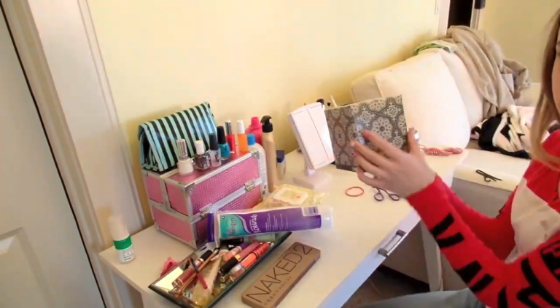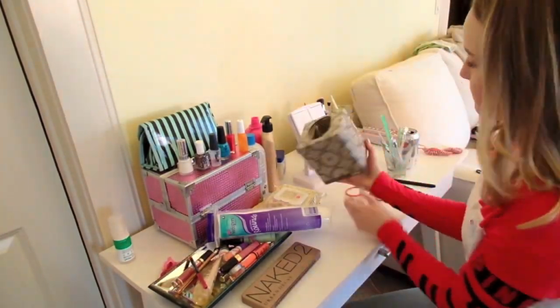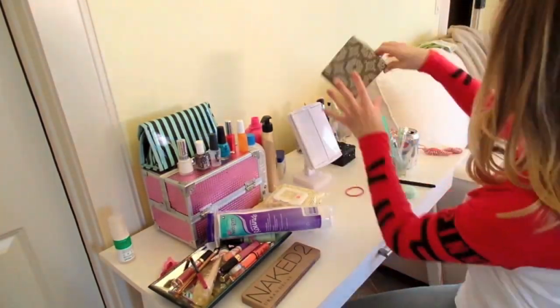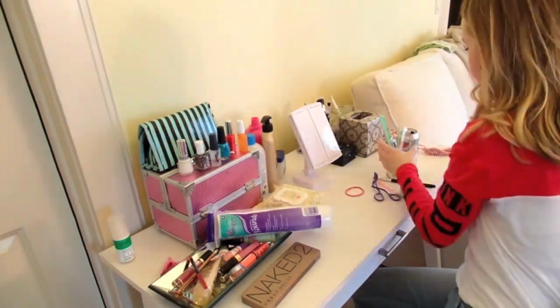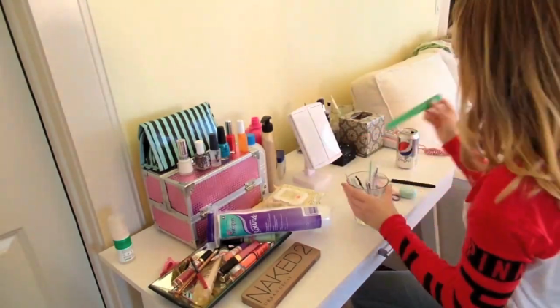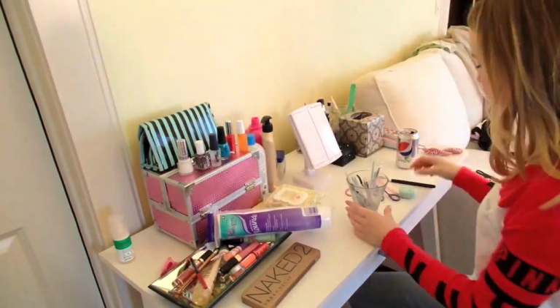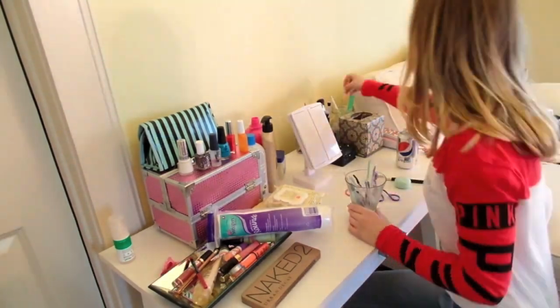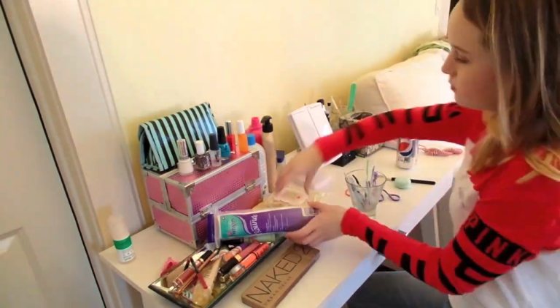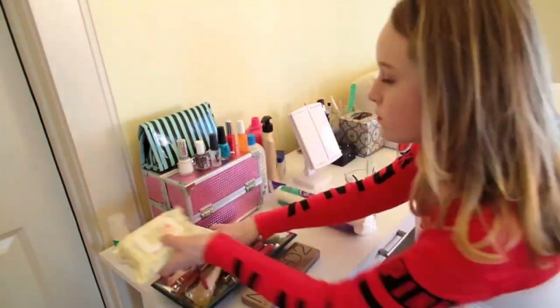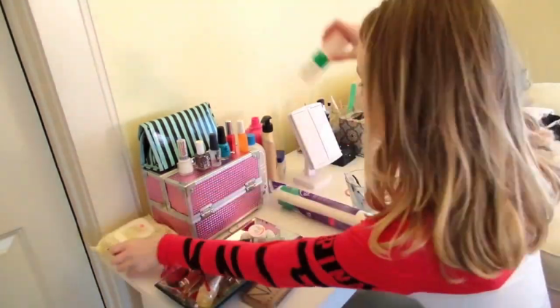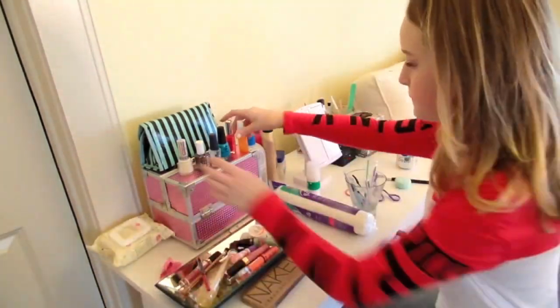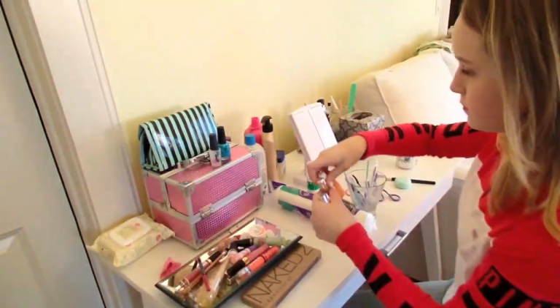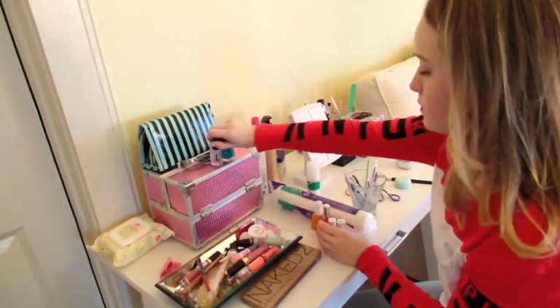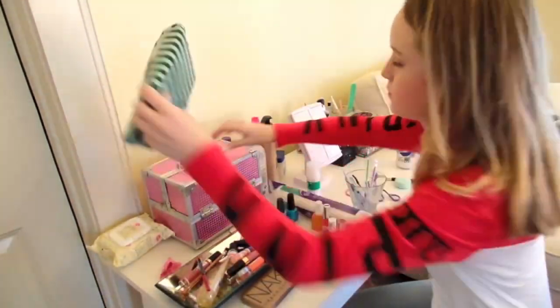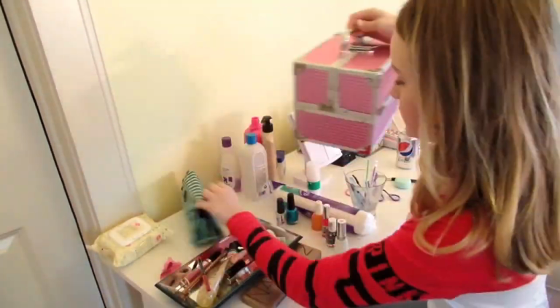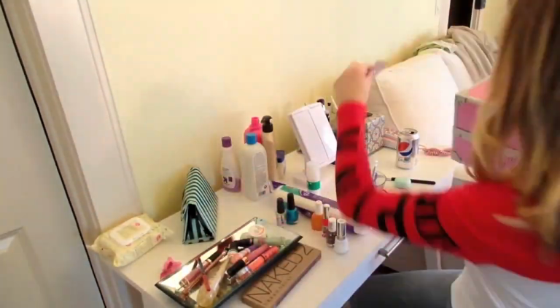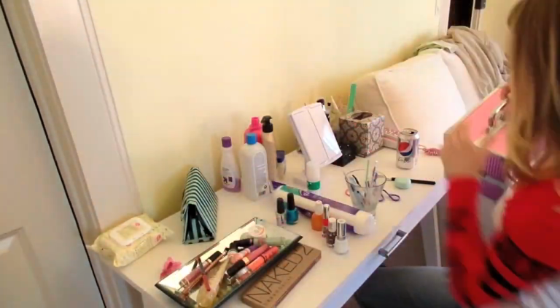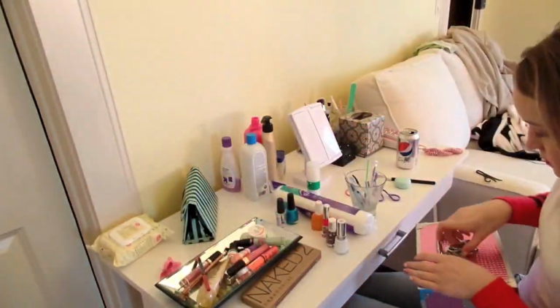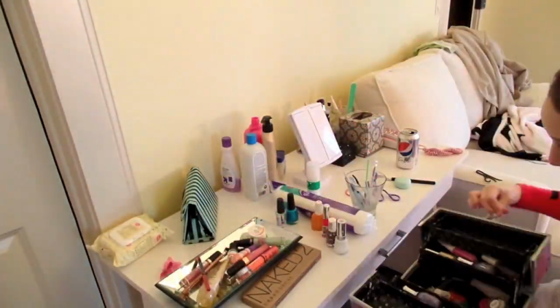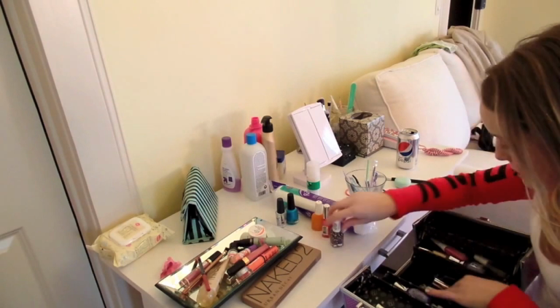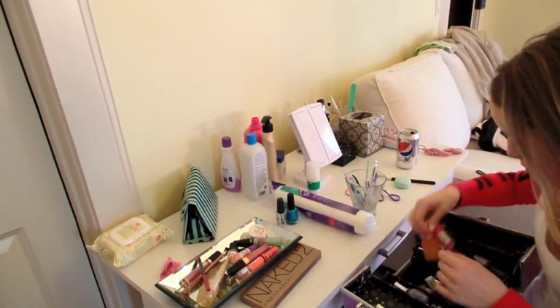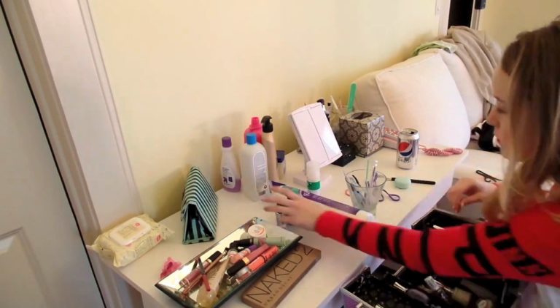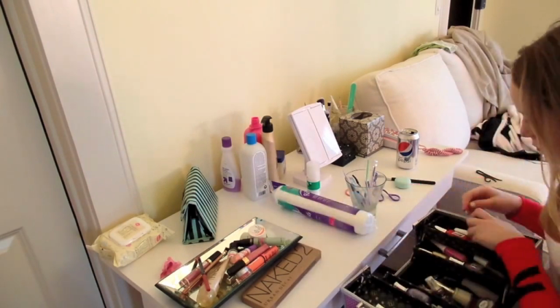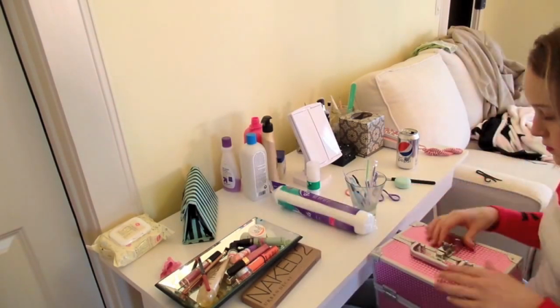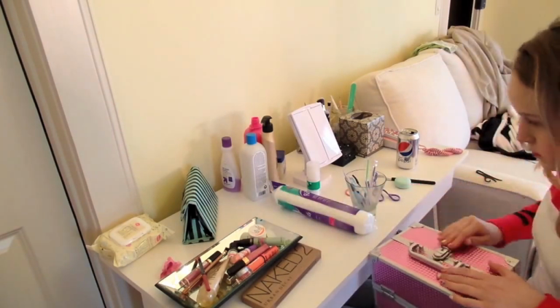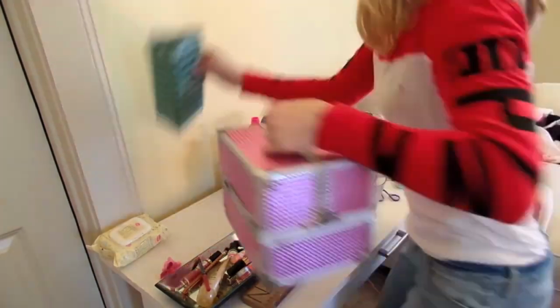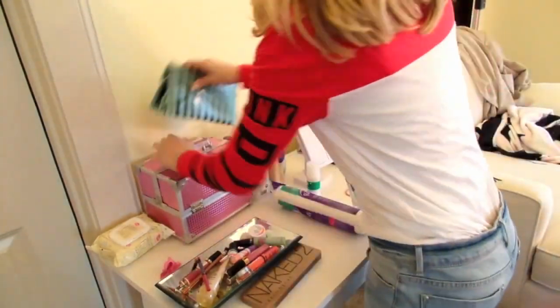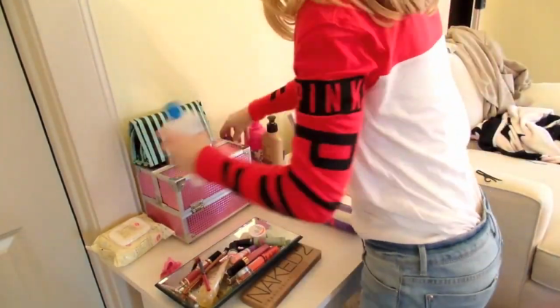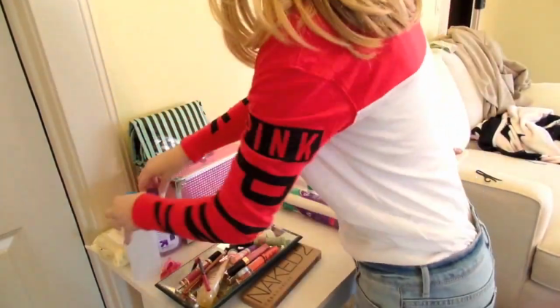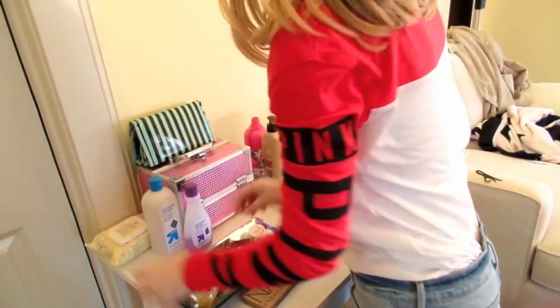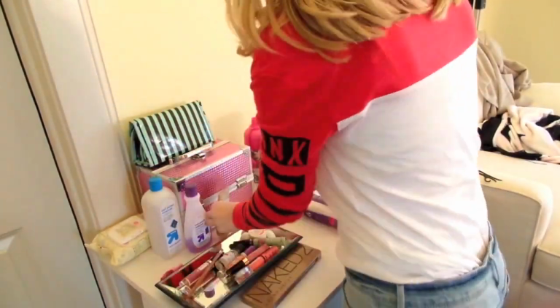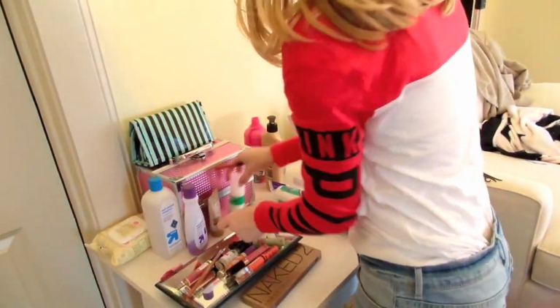So when I first start cleaning my room, I start by cleaning my makeup desk. A little trick I use is an empty tissue box as a trash can to put makeup wipes and other dirty things in there.